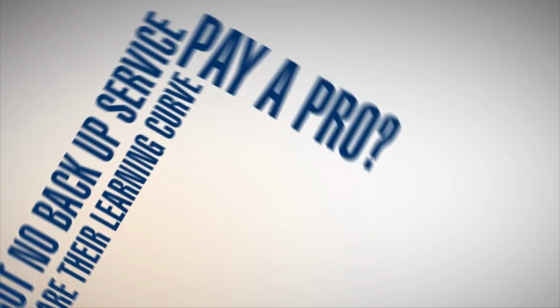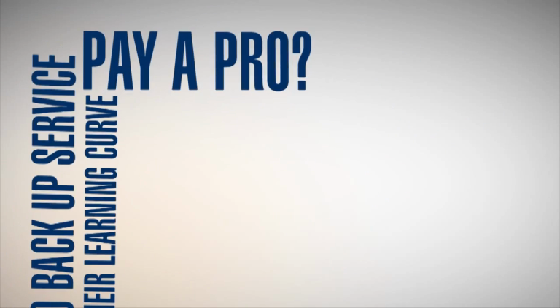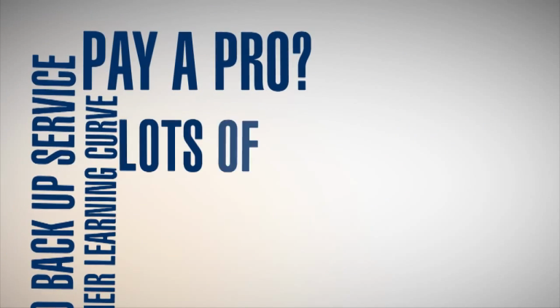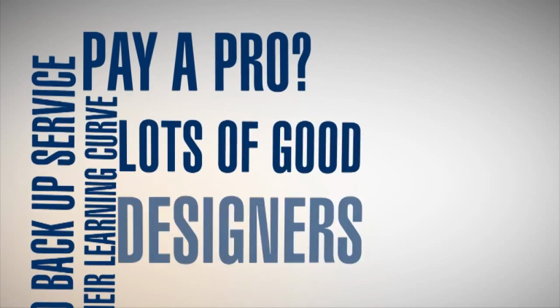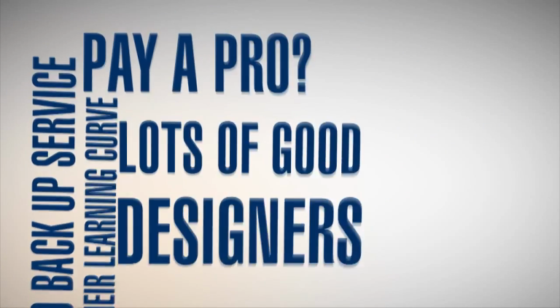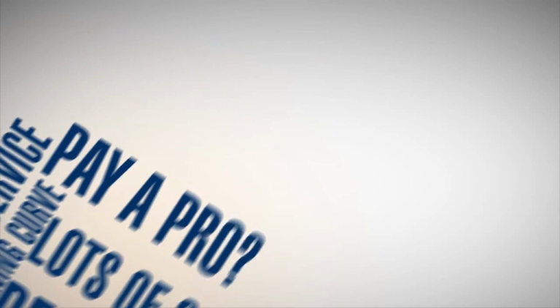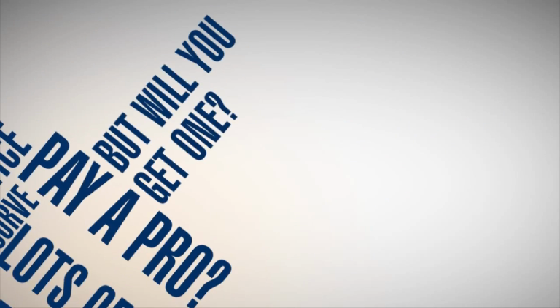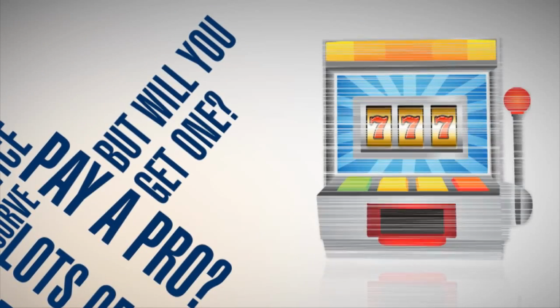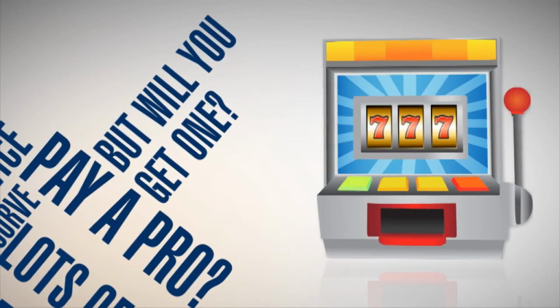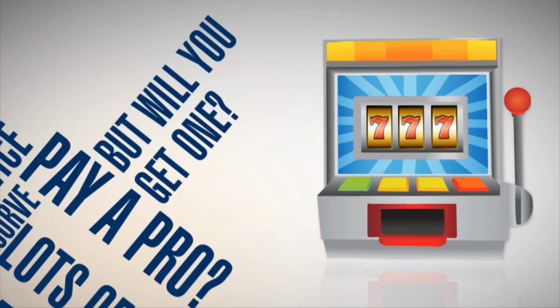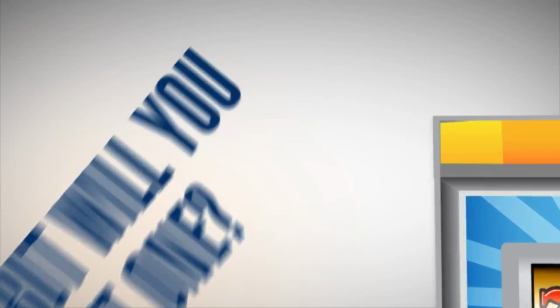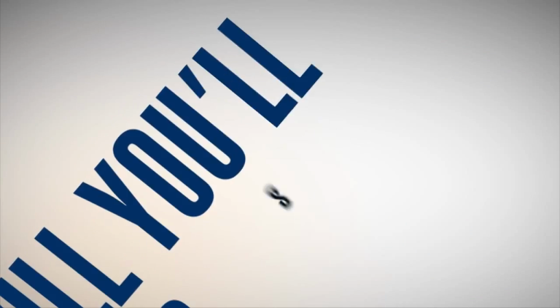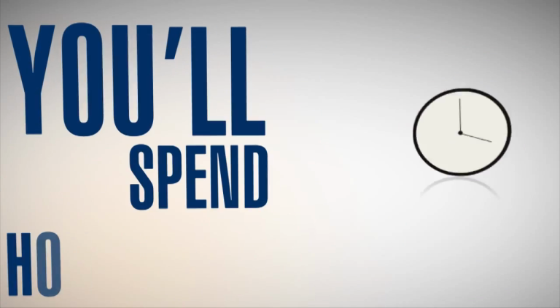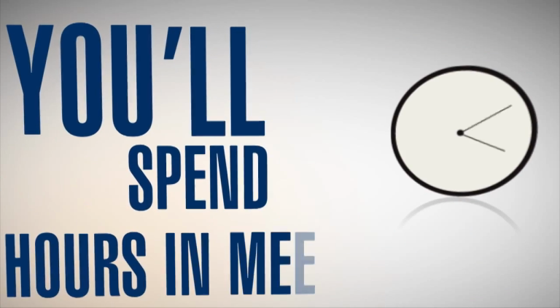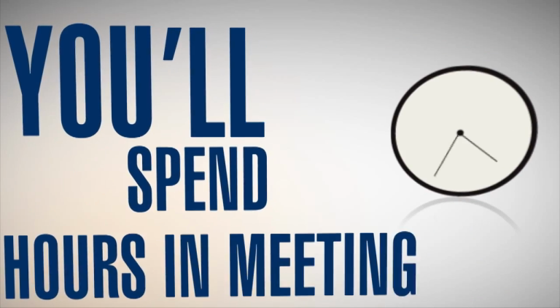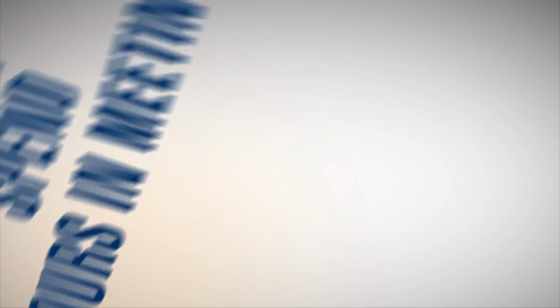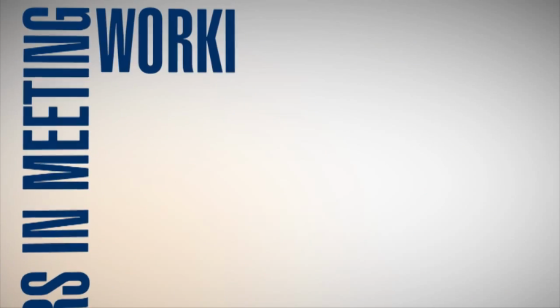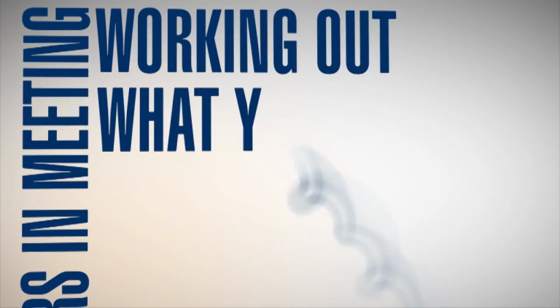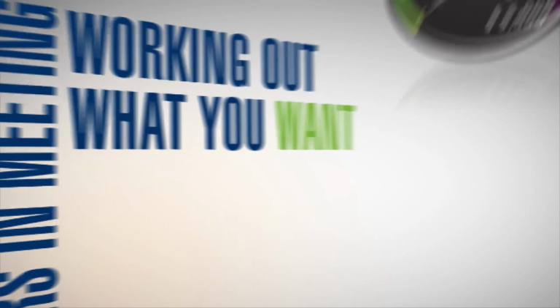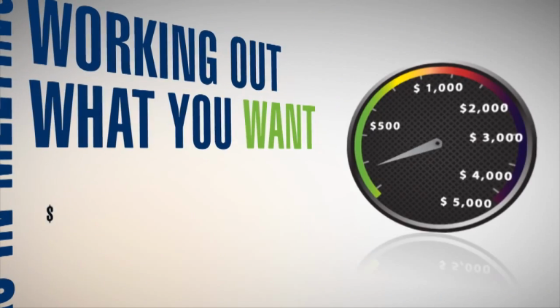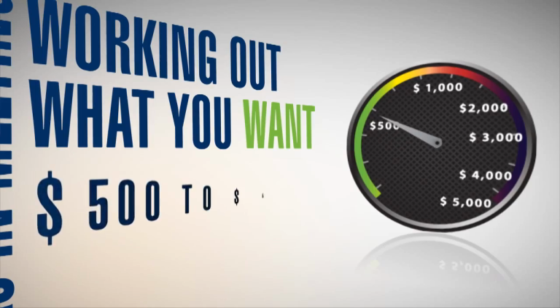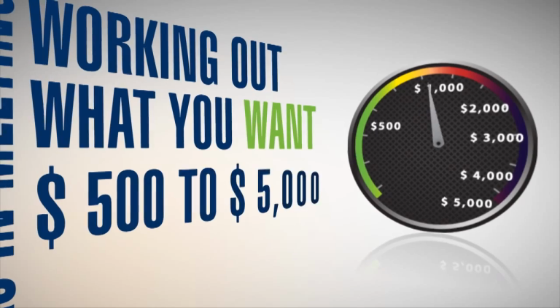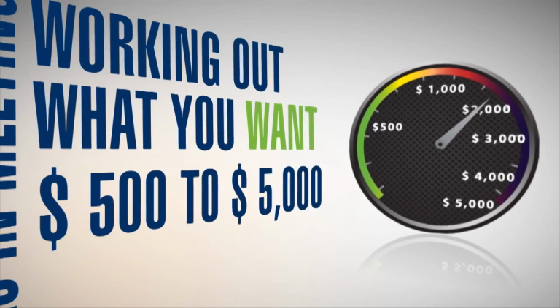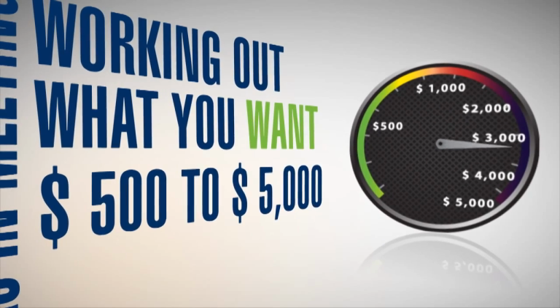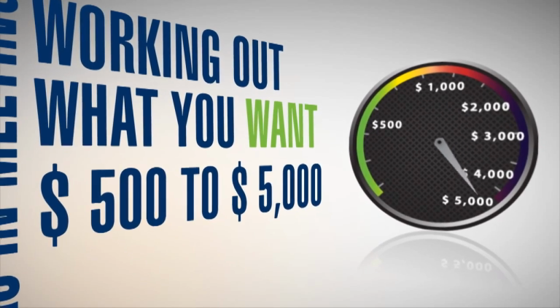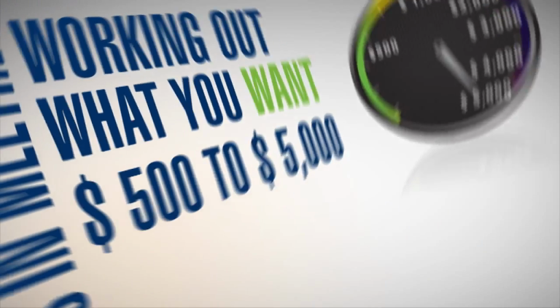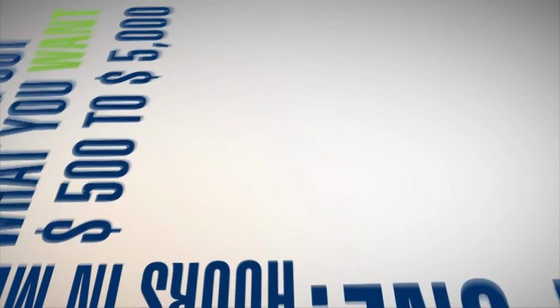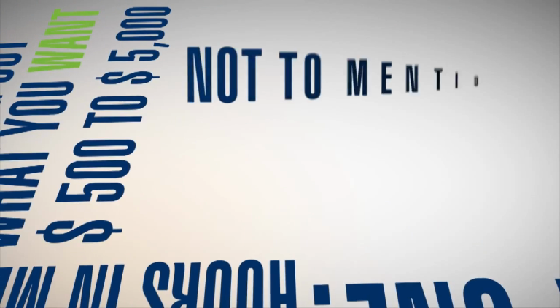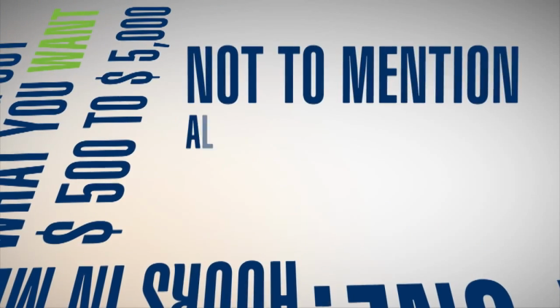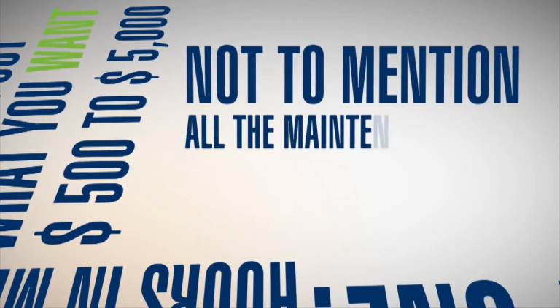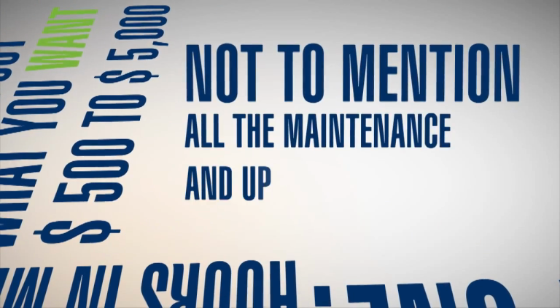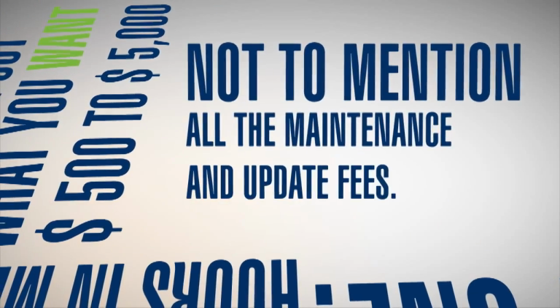Pay a pro? There are a lot of good designers, but will you get one? You'll spend hours and meetings working out what you want, and it could cost you $500 to $5,000 — not to mention all the maintenance and update fees.